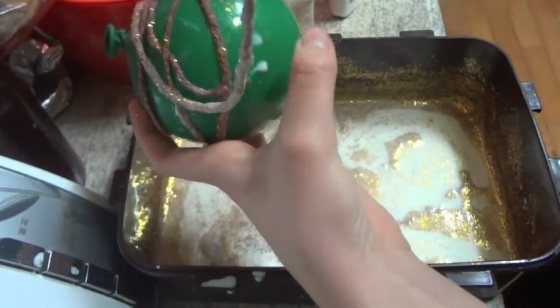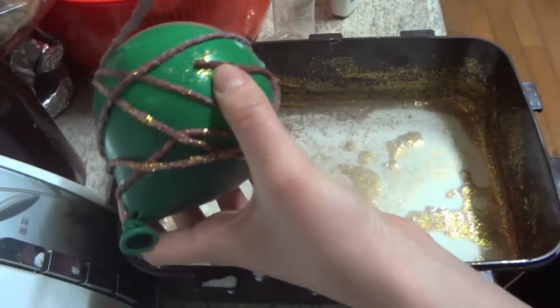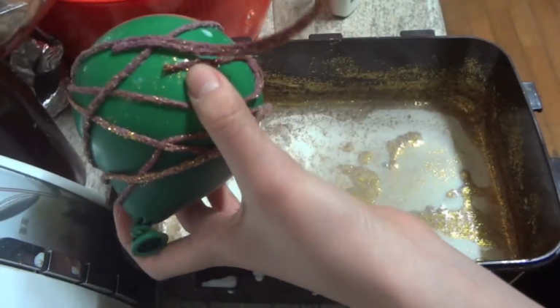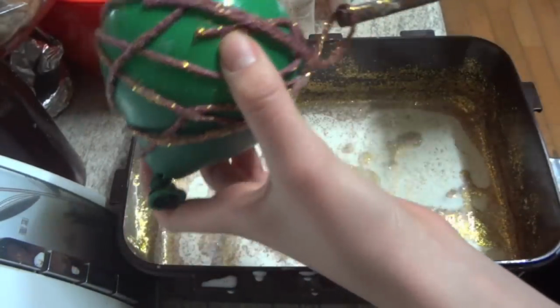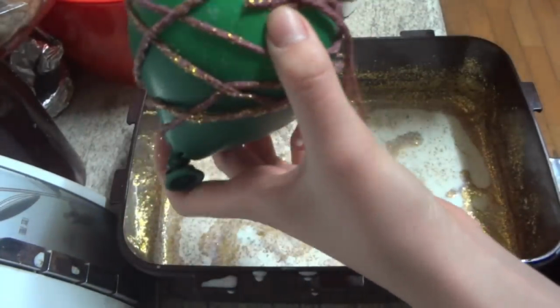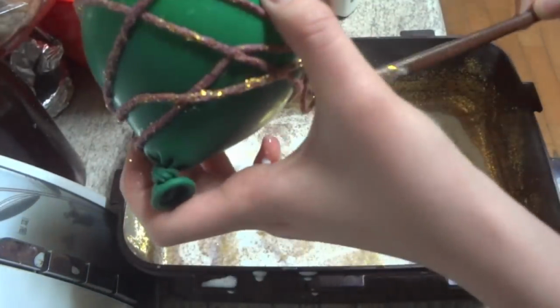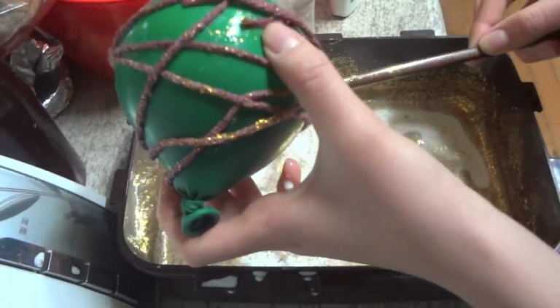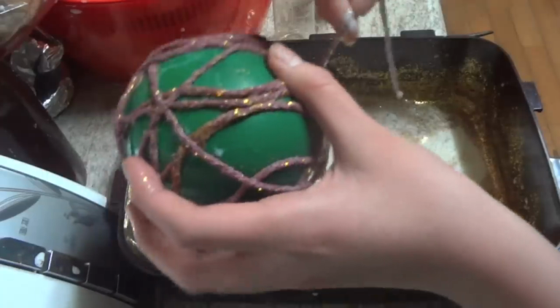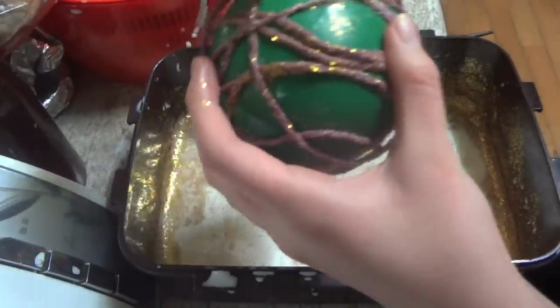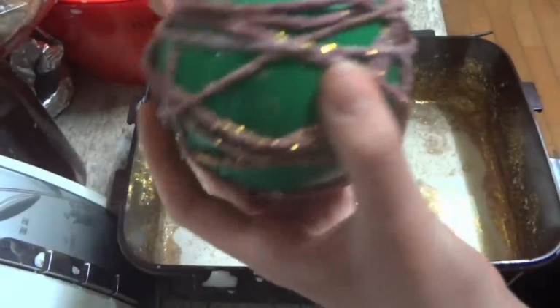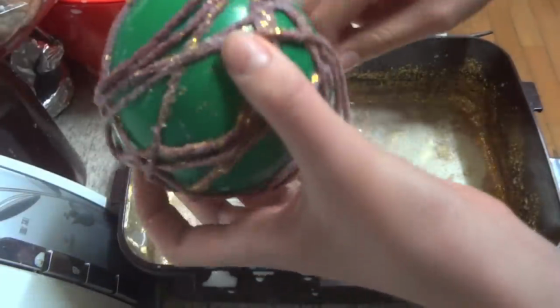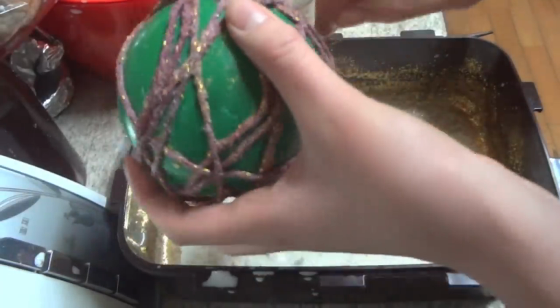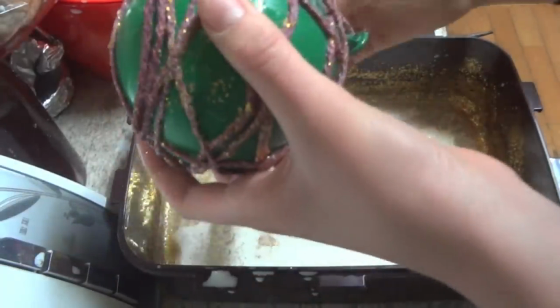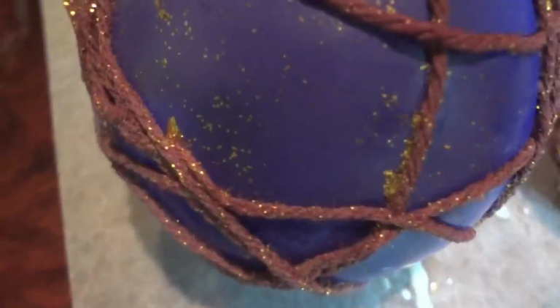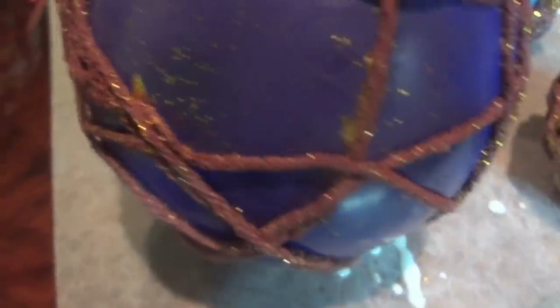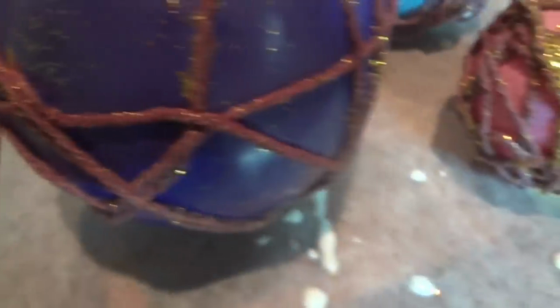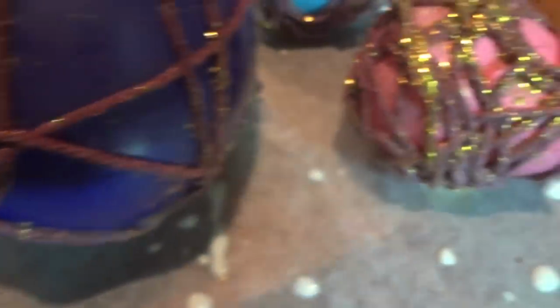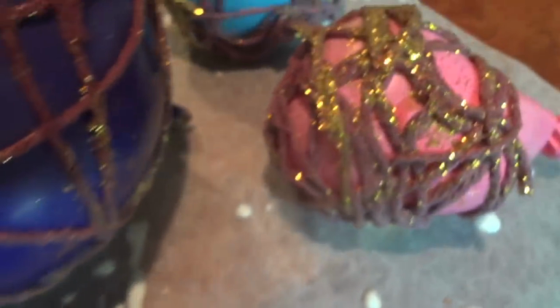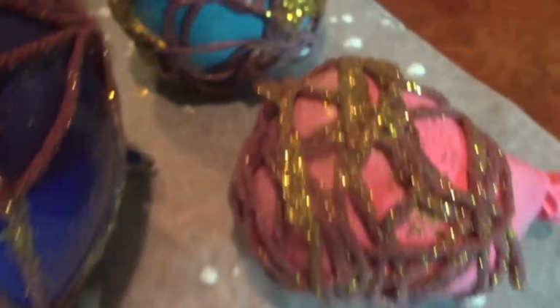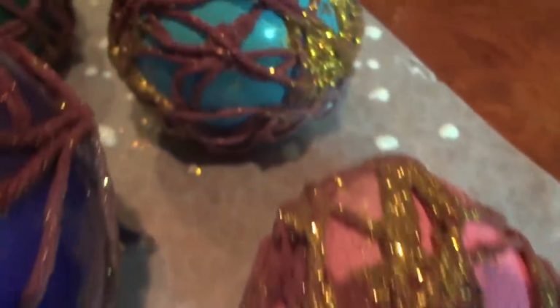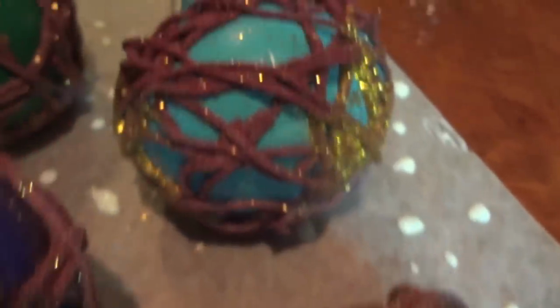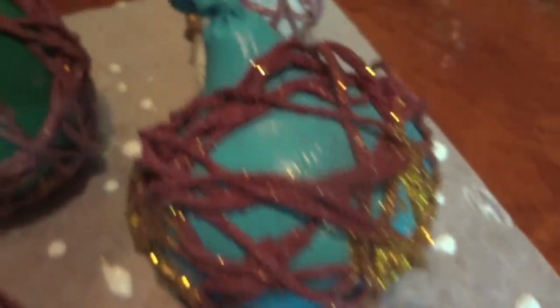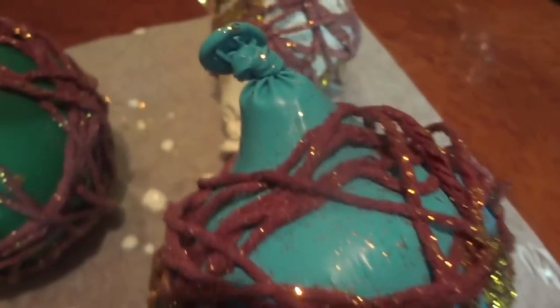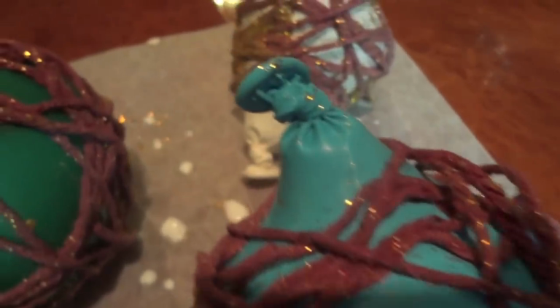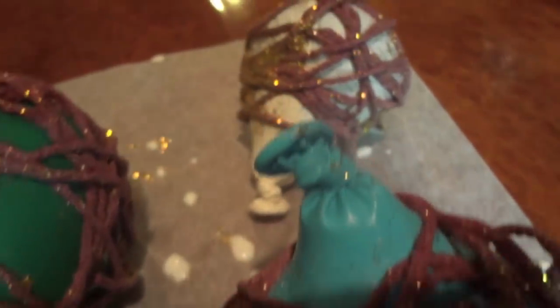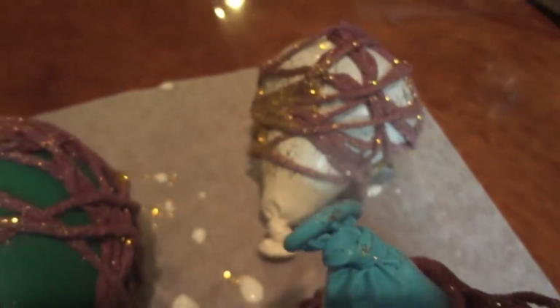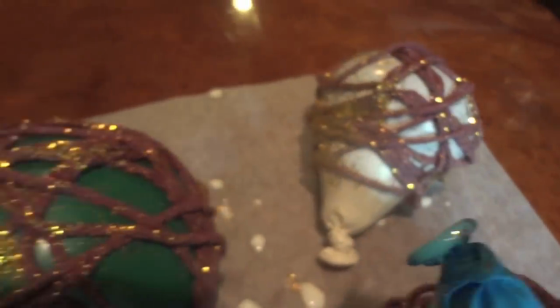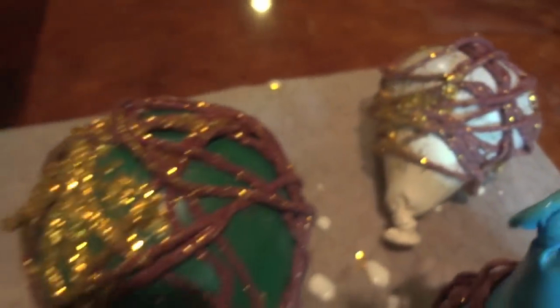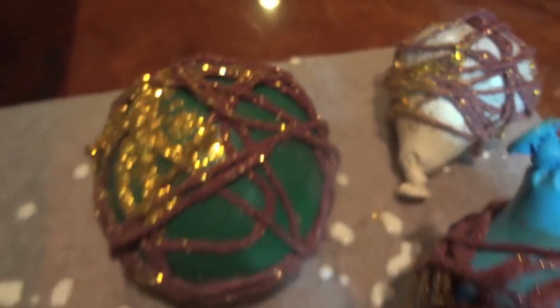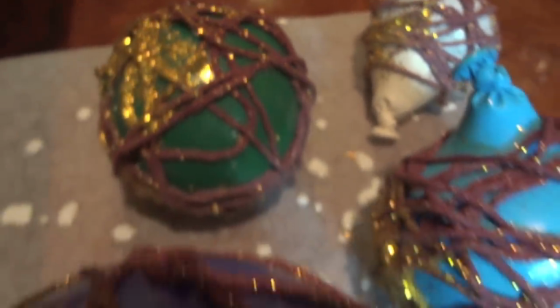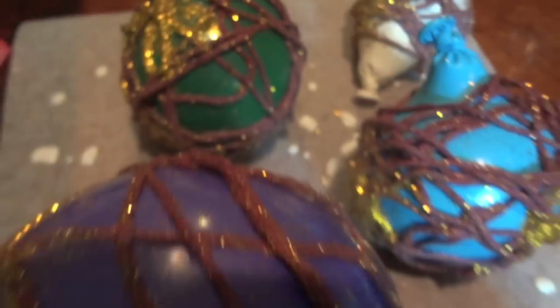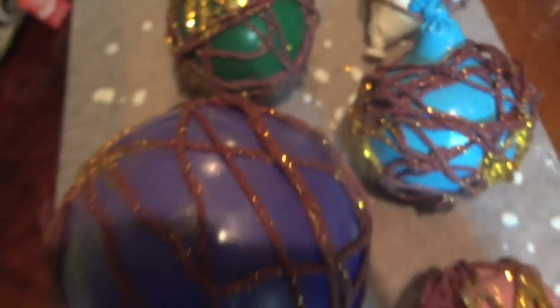Now get your string or yarn and wrap it around your balloon, making sure it goes around completely or else you're going to have a really messed up ornament. Place those on parchment paper and you're going to have to wait 24 hours to let them dry.